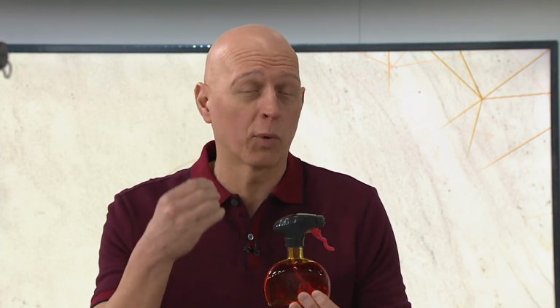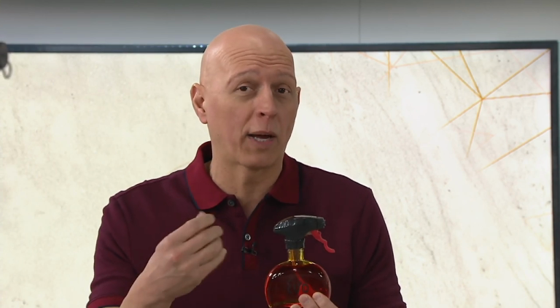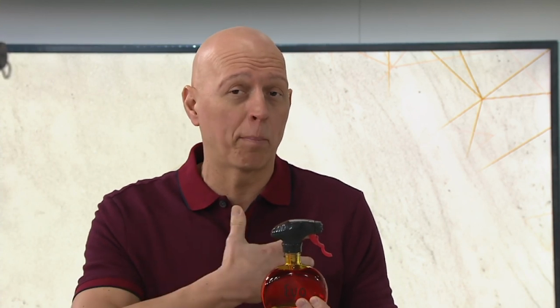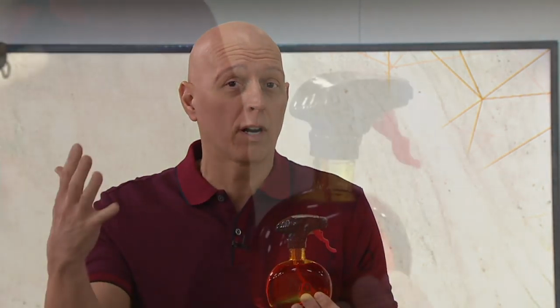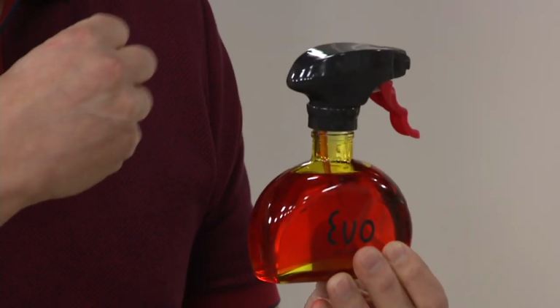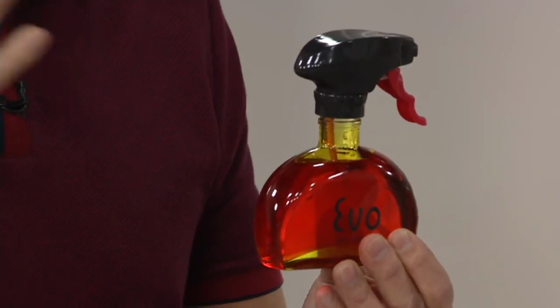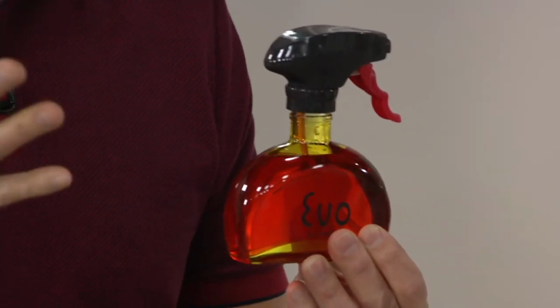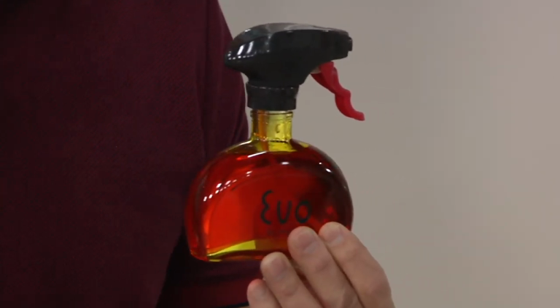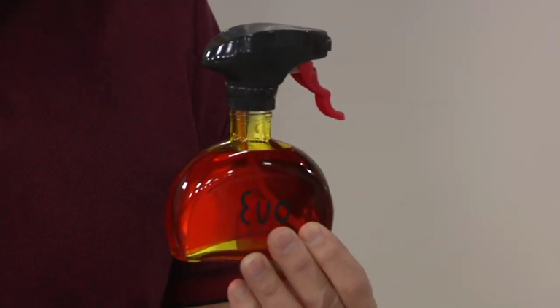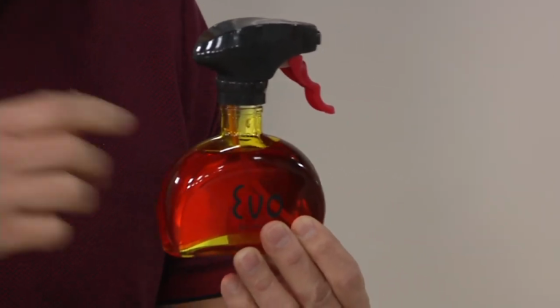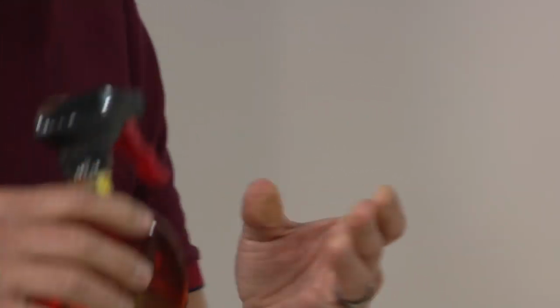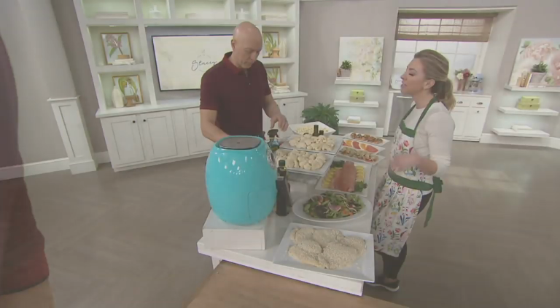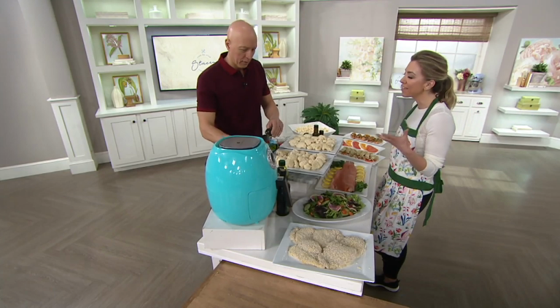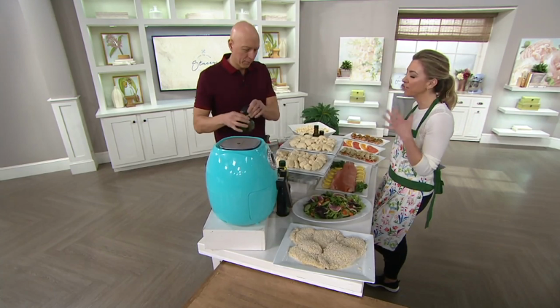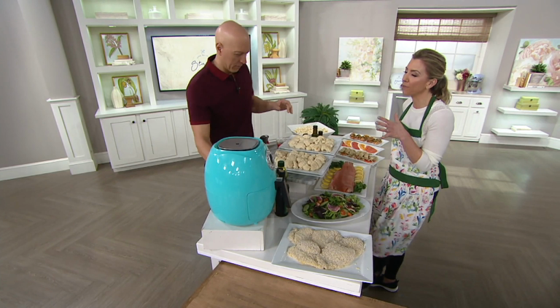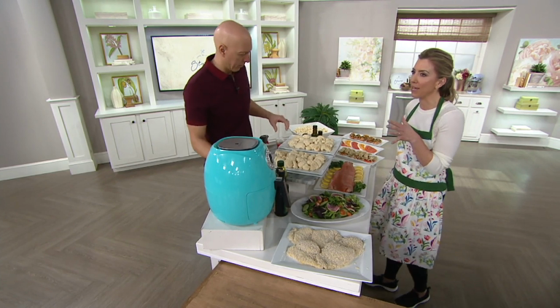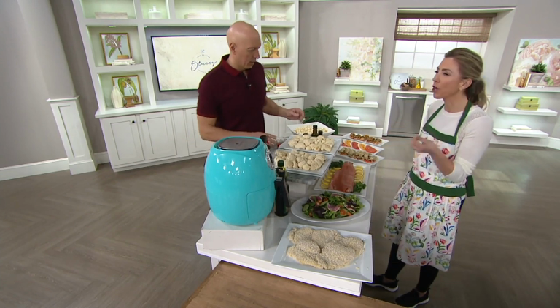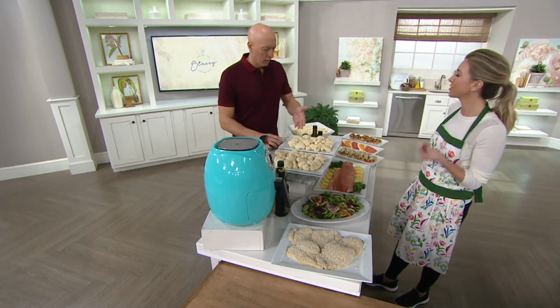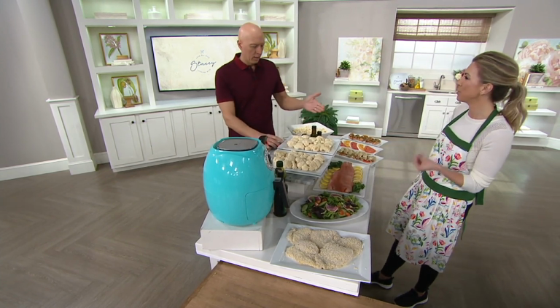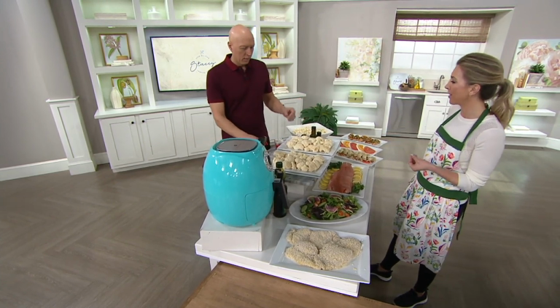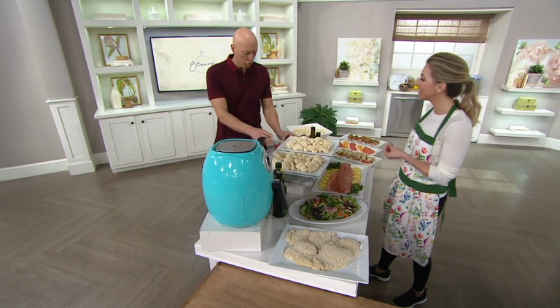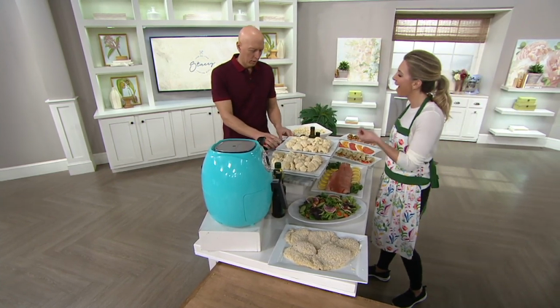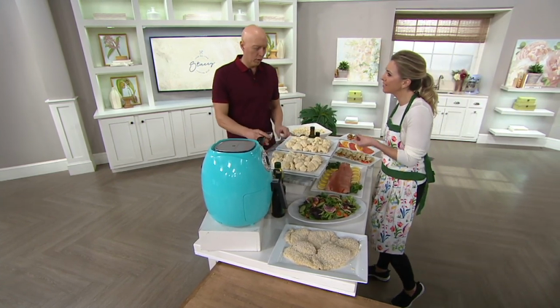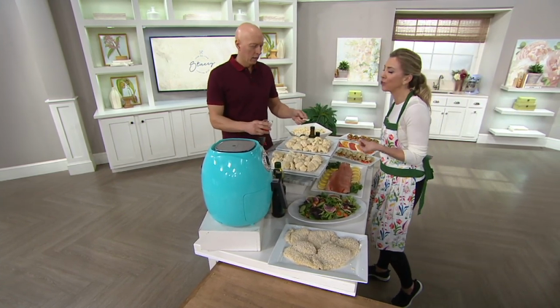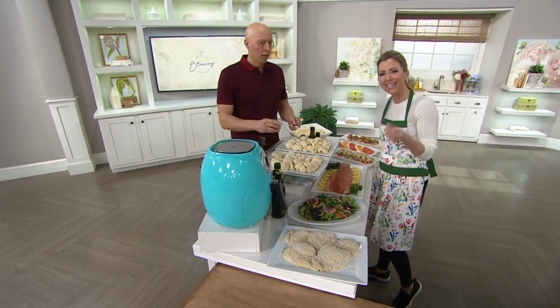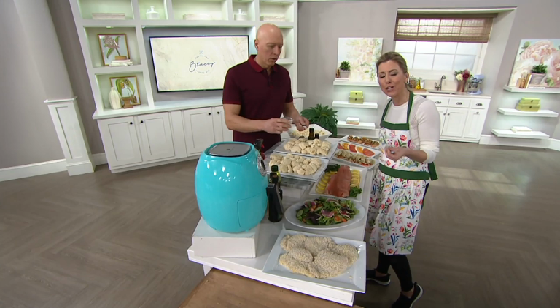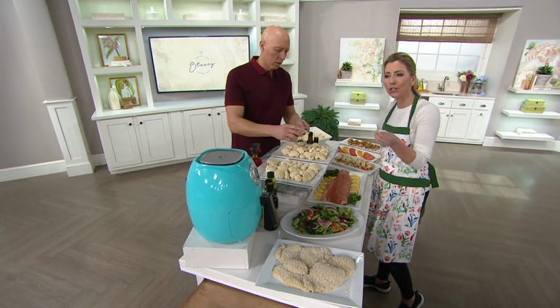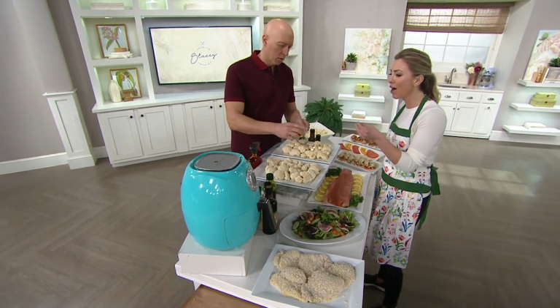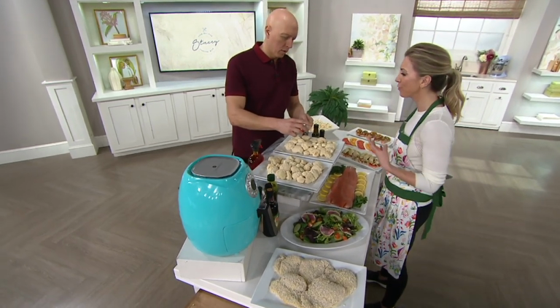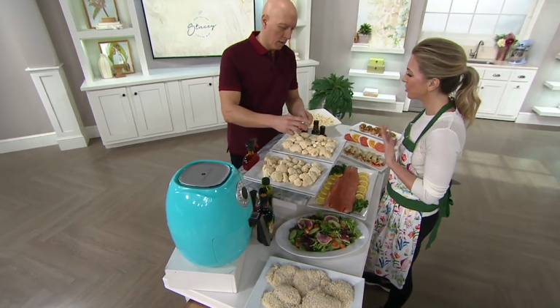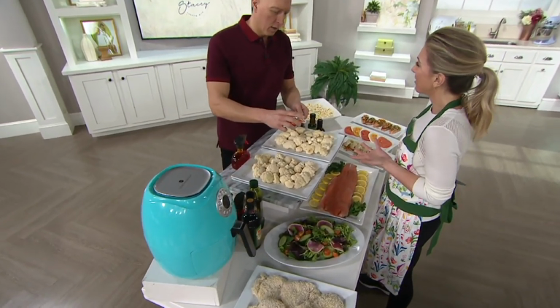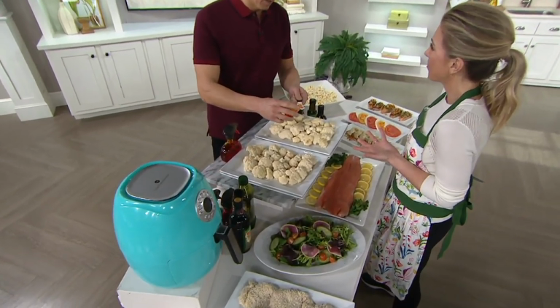What I love about it is you get better coverage, less calories, less fat, but also better flavor. But I think you need to show everybody what a quarter teaspoon of oil is and how difficult it is to cover our food with that little bit of amount.